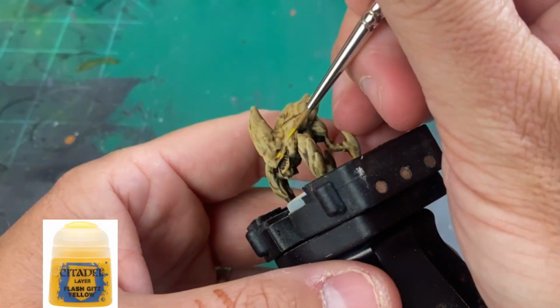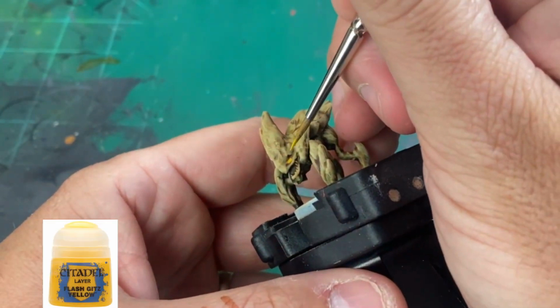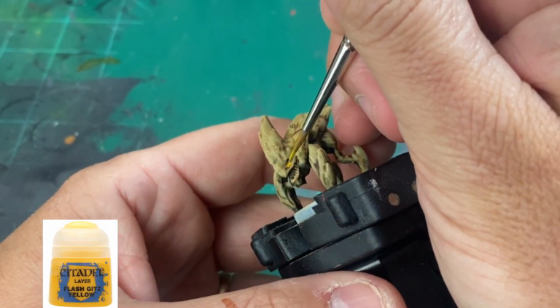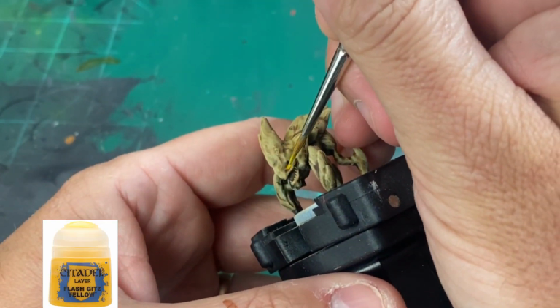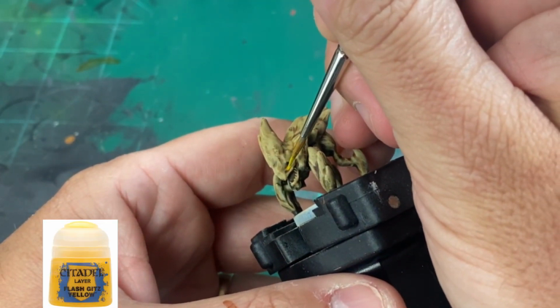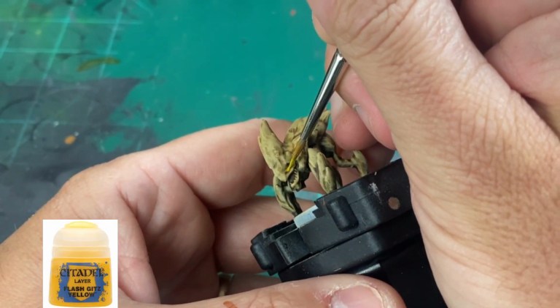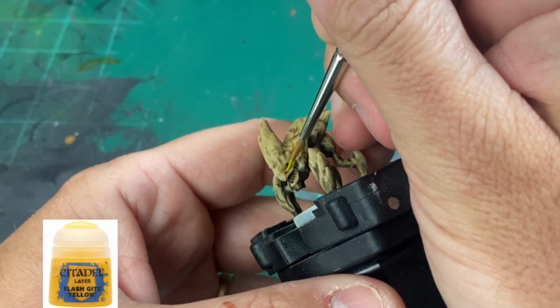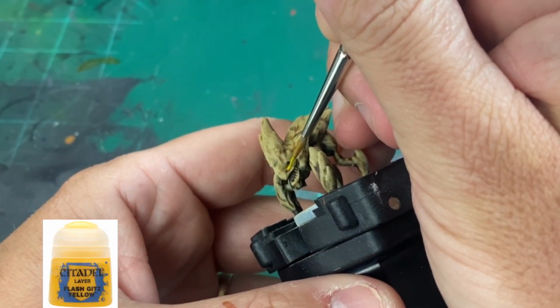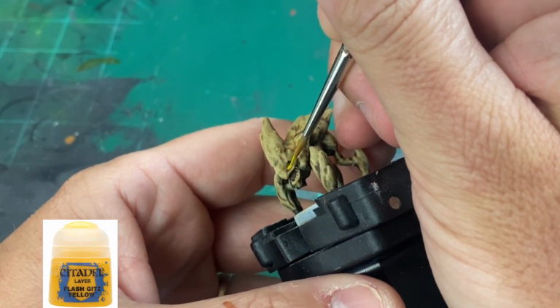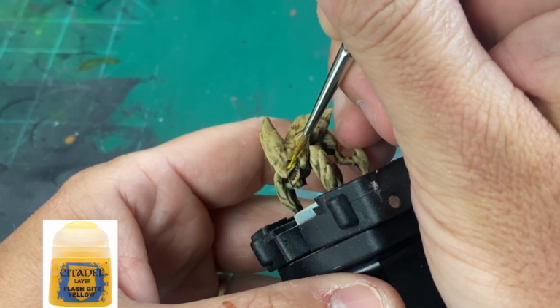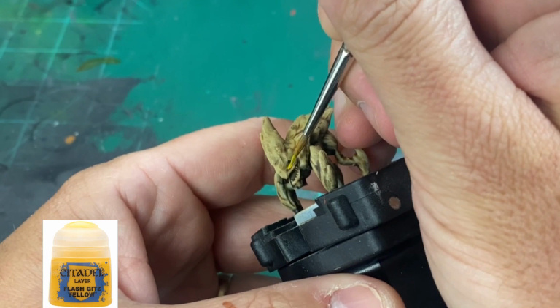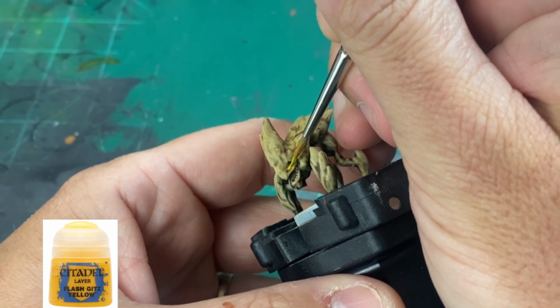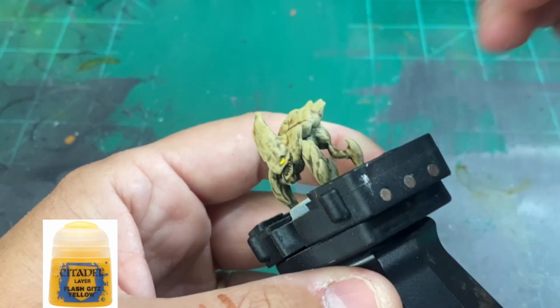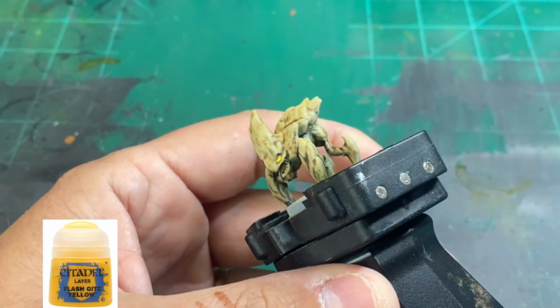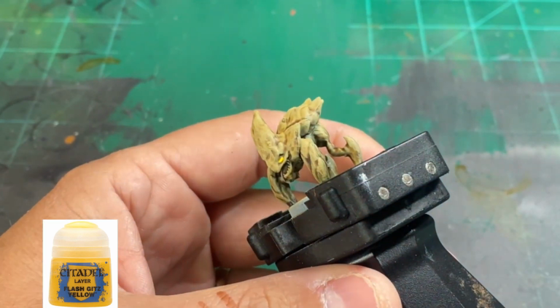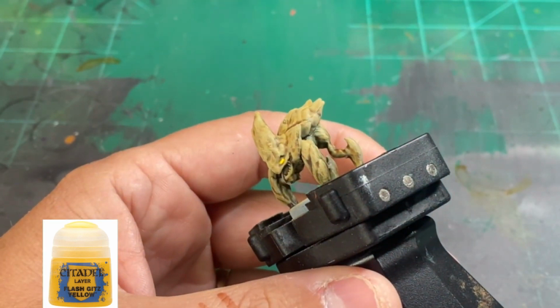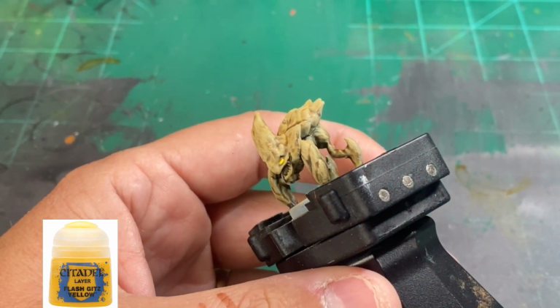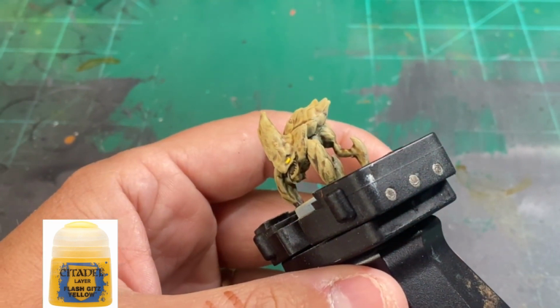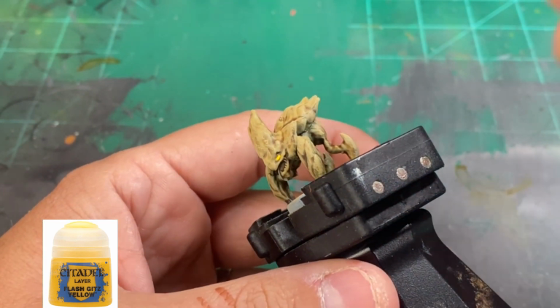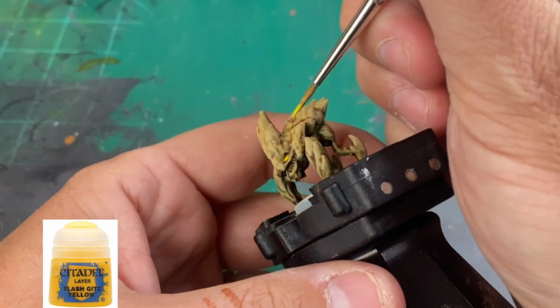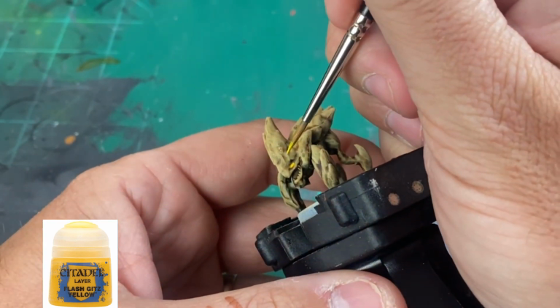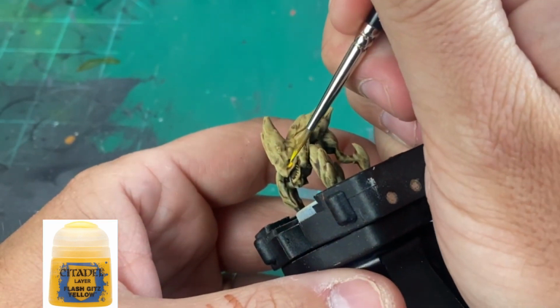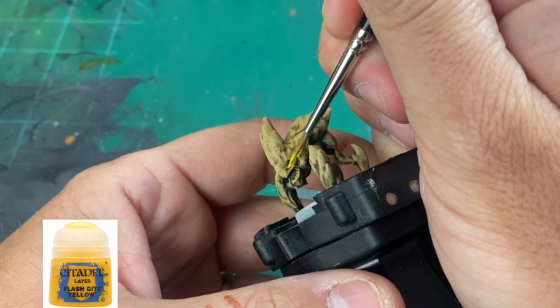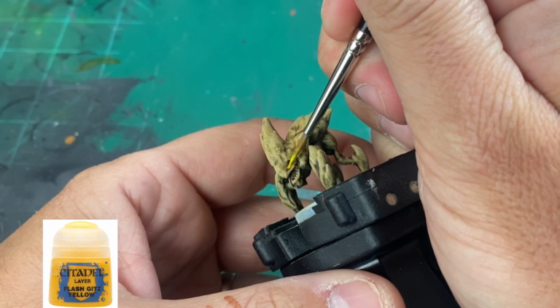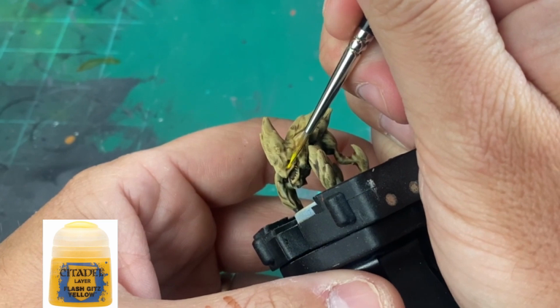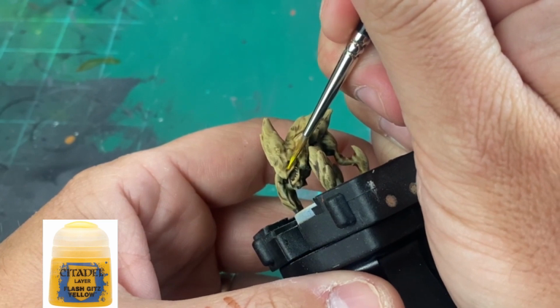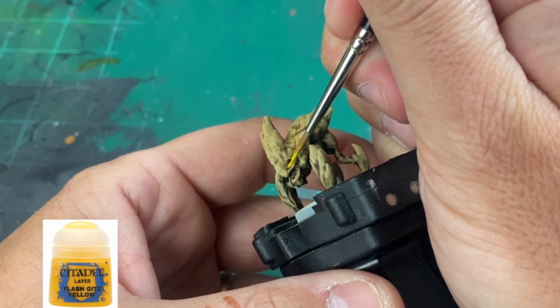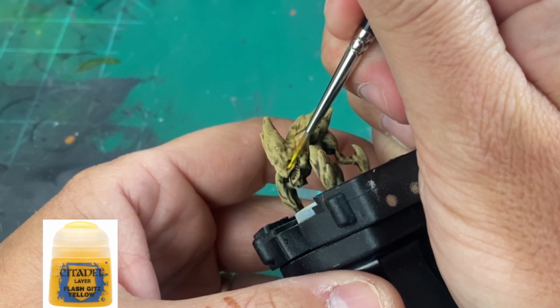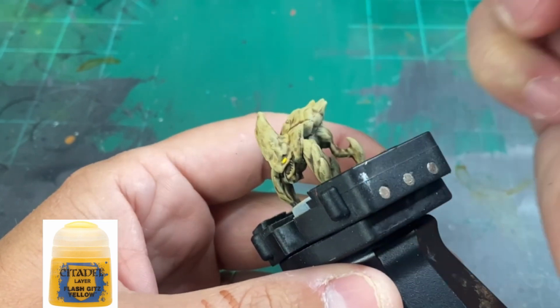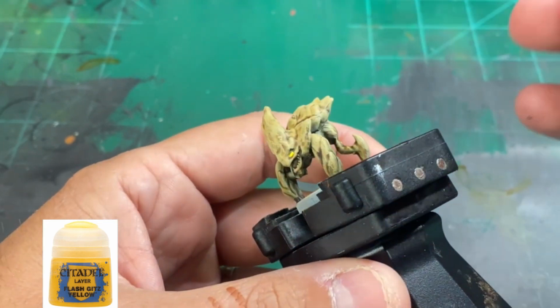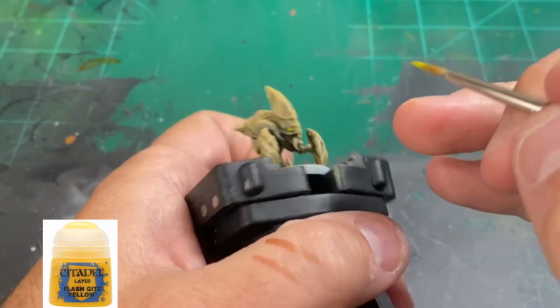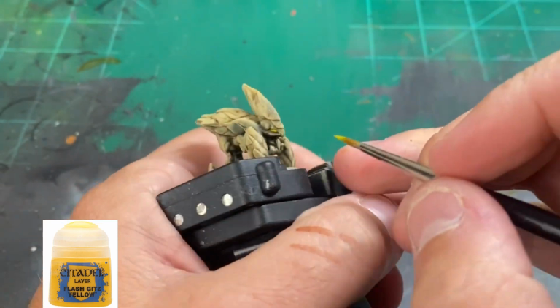The second color we're going to be using is Flash Gitz Yellow, and you don't want to cover the entire base color of Uriel Yellow. You want to do about 75% of what you painted — just a little slit of yellow.